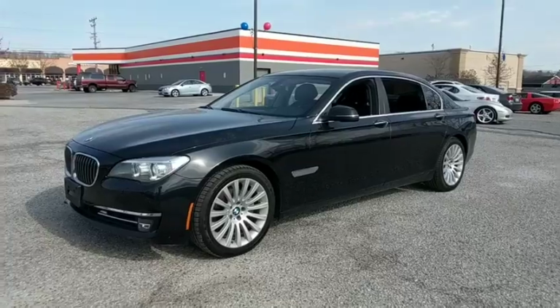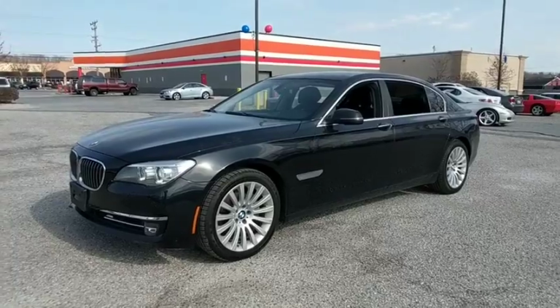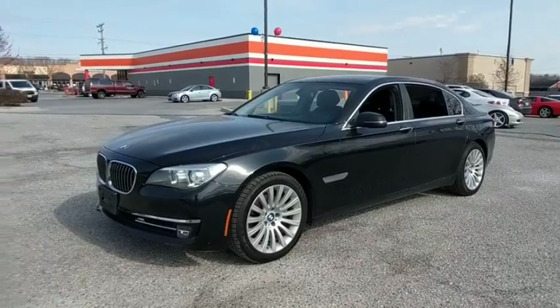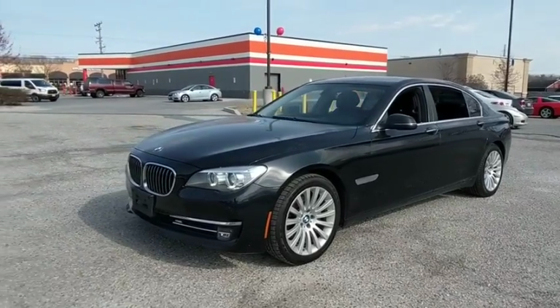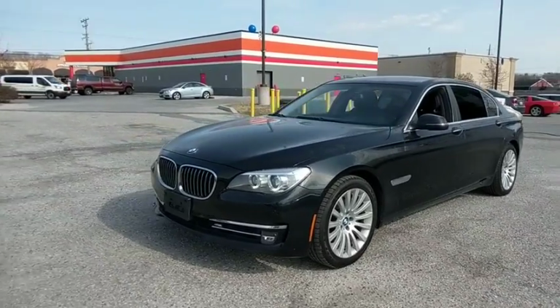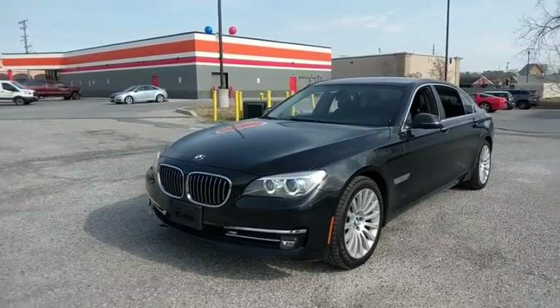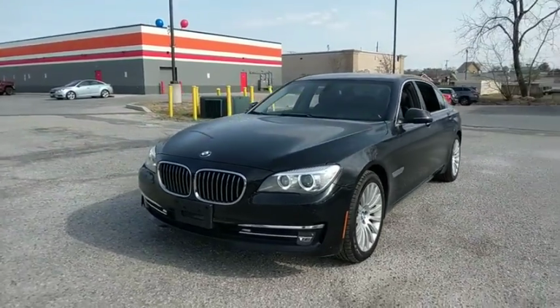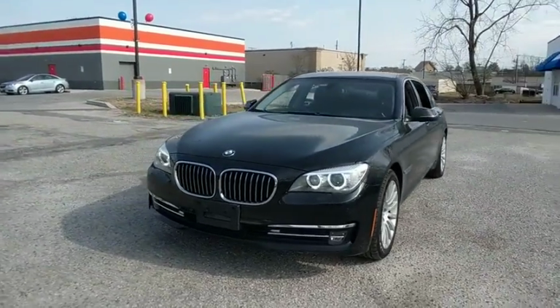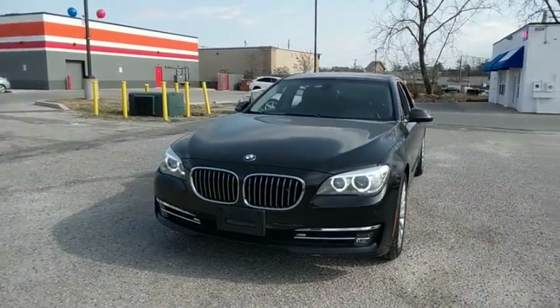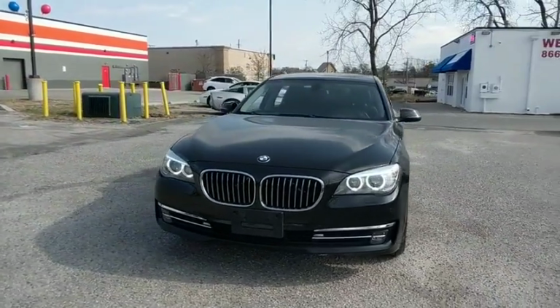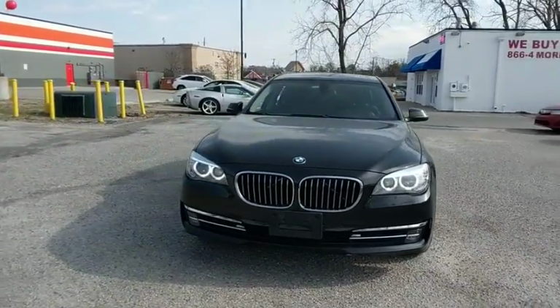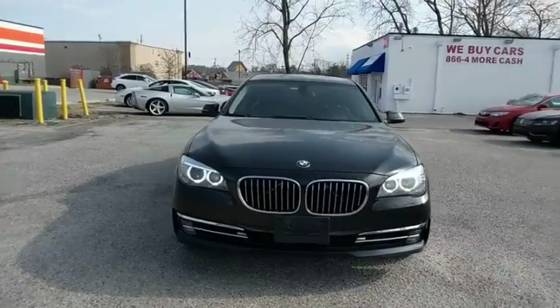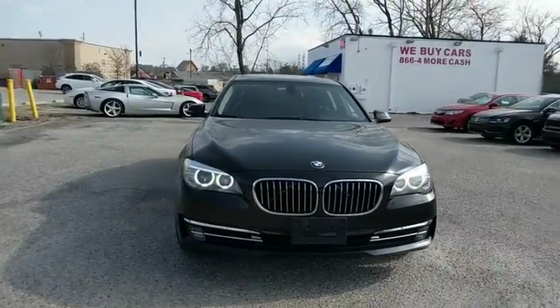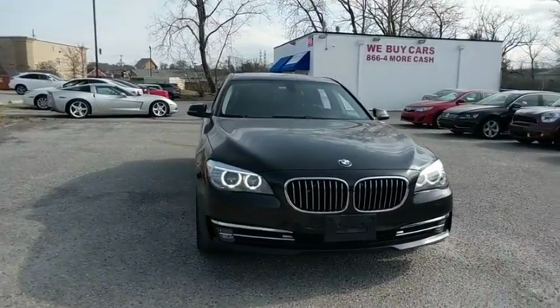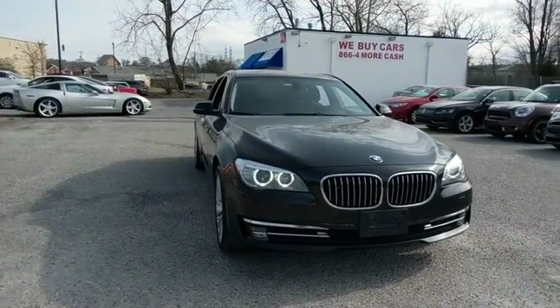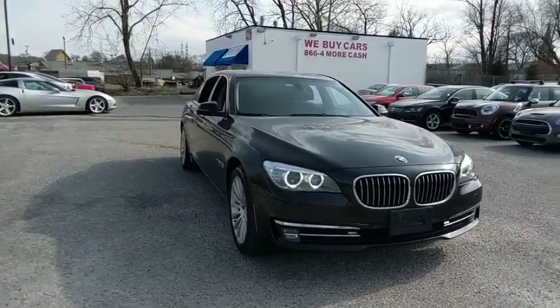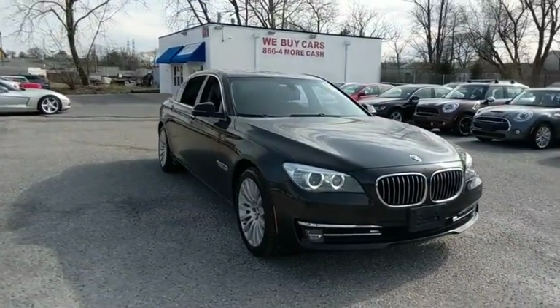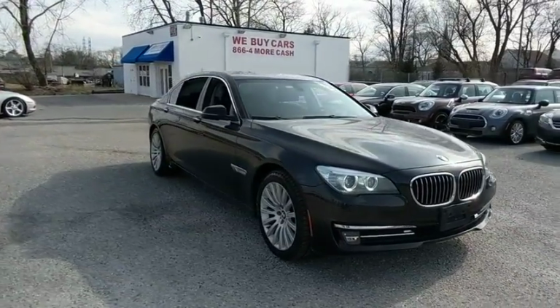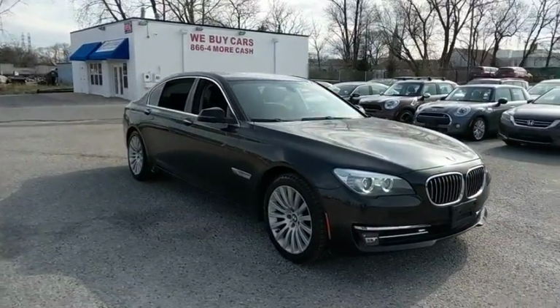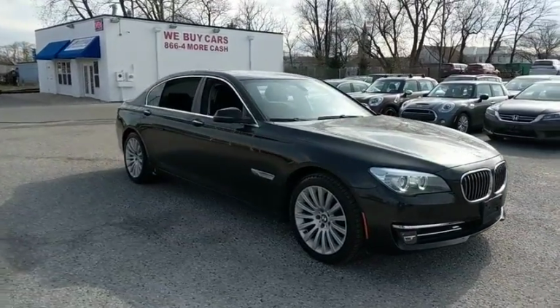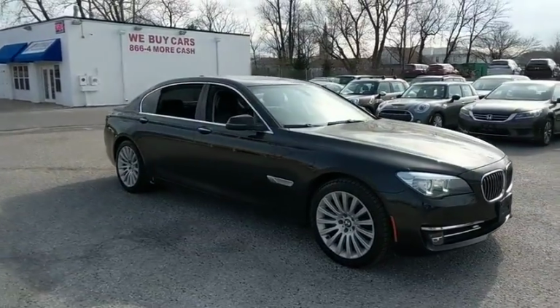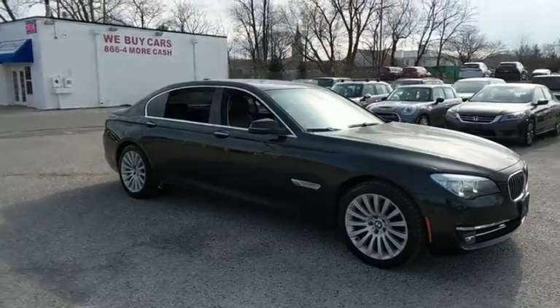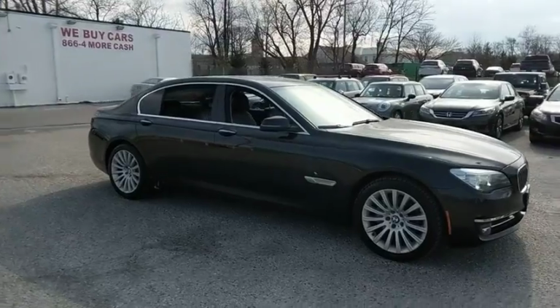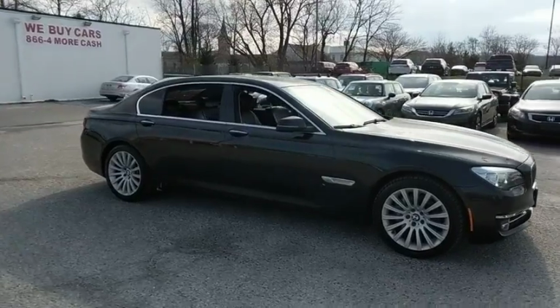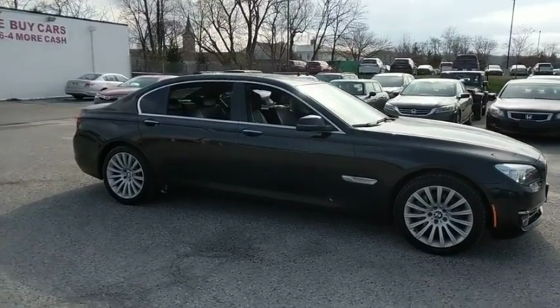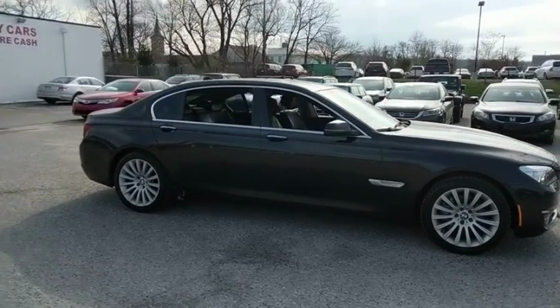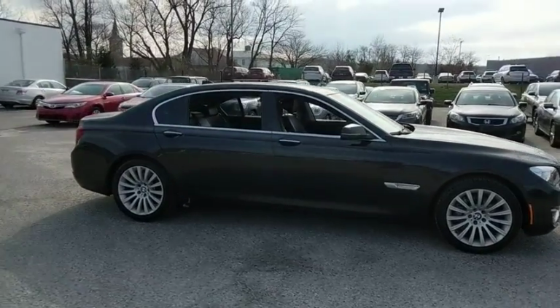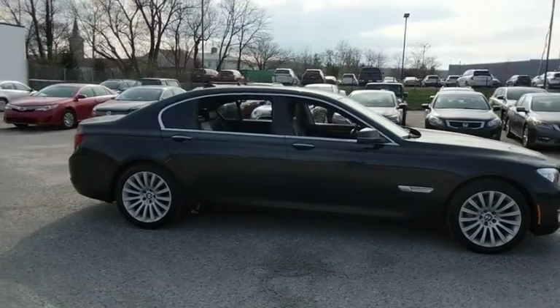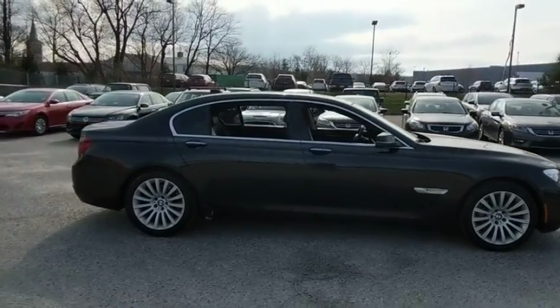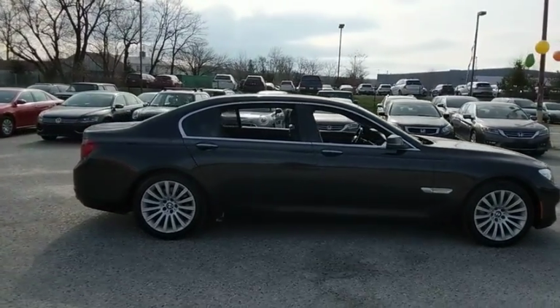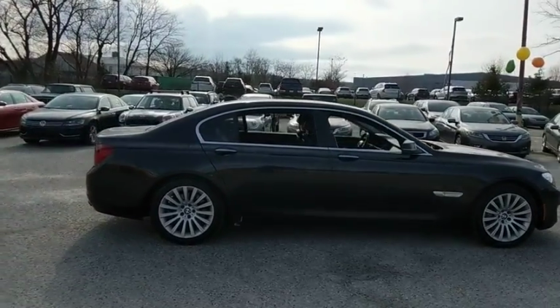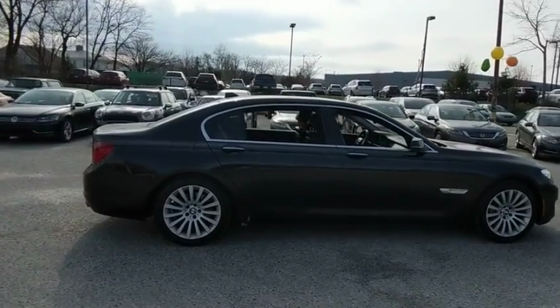The 2013 BMW 7 Series. The BMW 7 Series is the BMW flagship. This full-size sedan has always represented the top of luxury and technology. This vehicle has less than 55,000 miles.